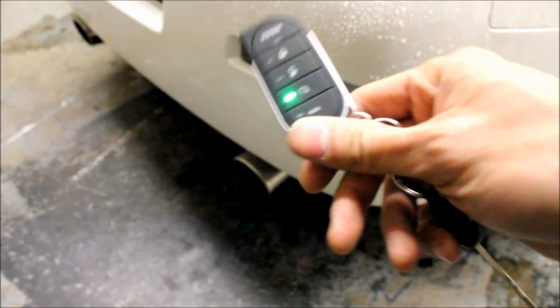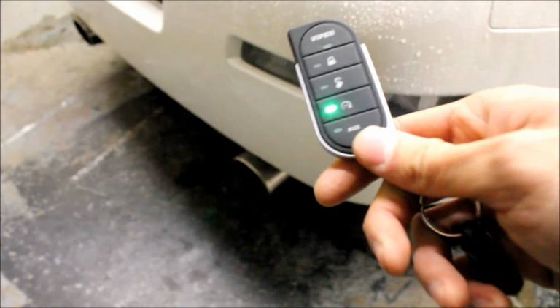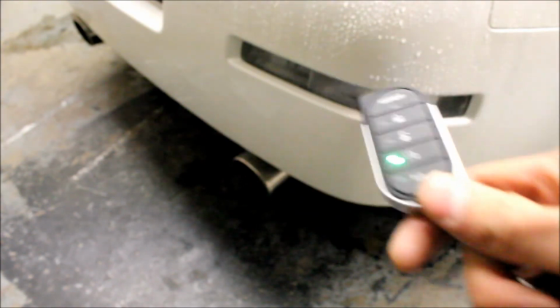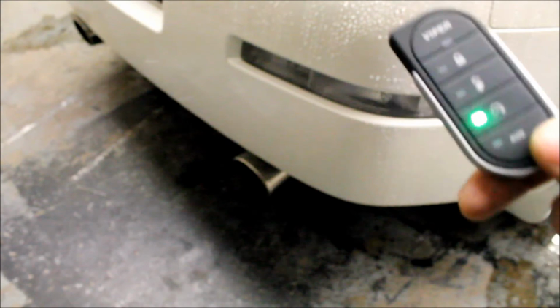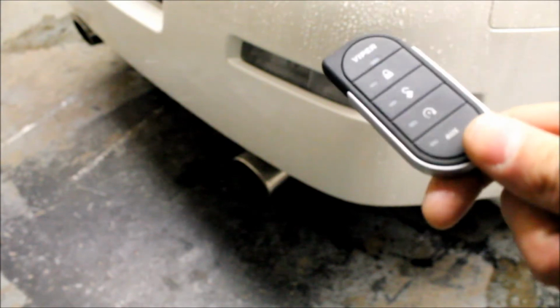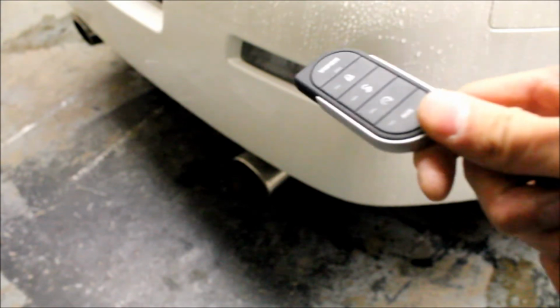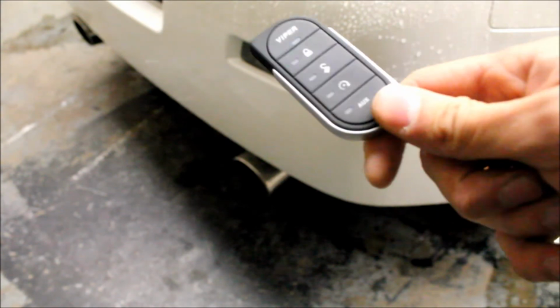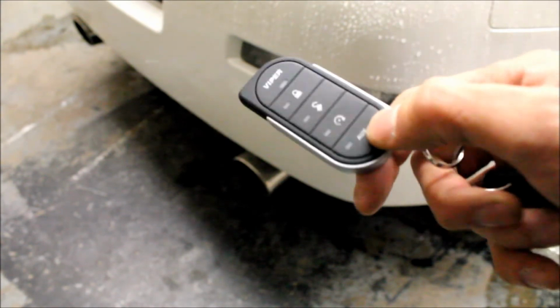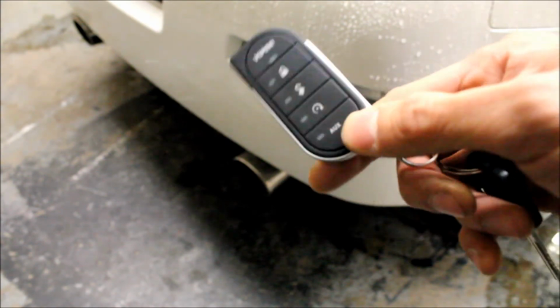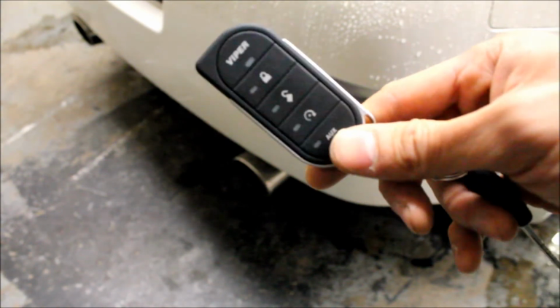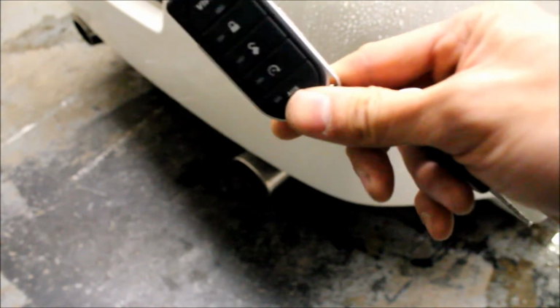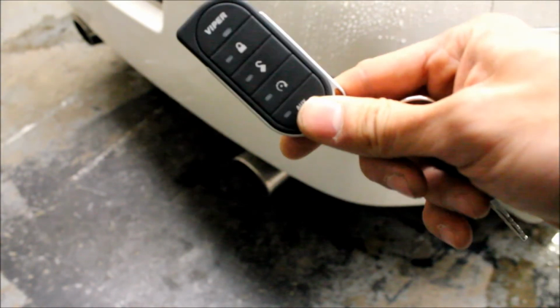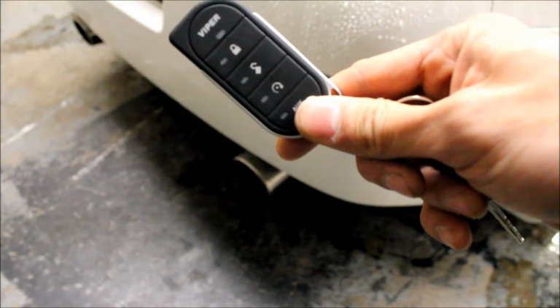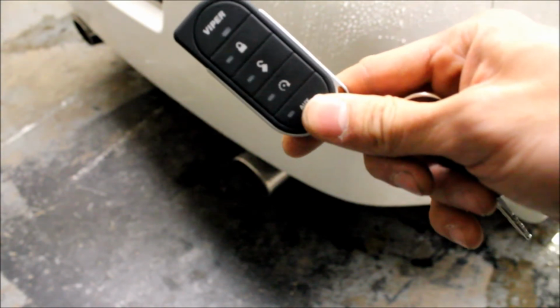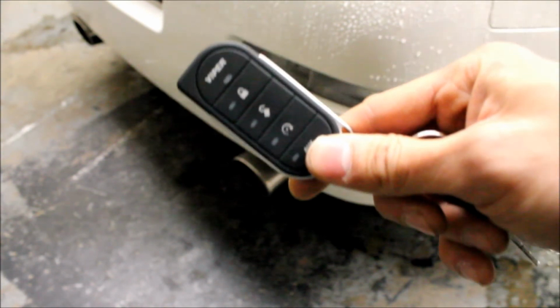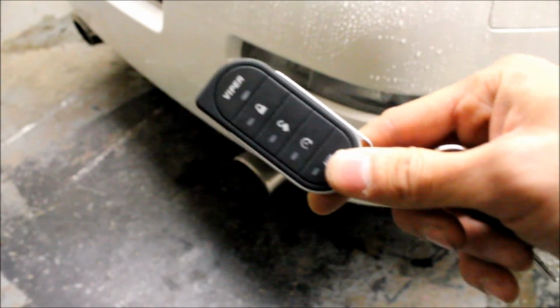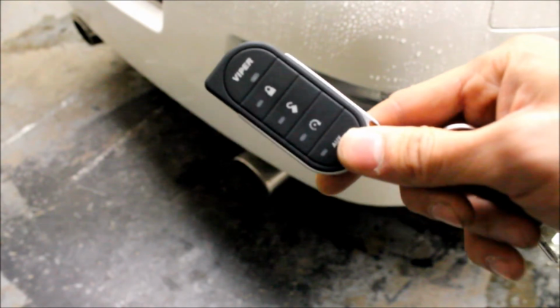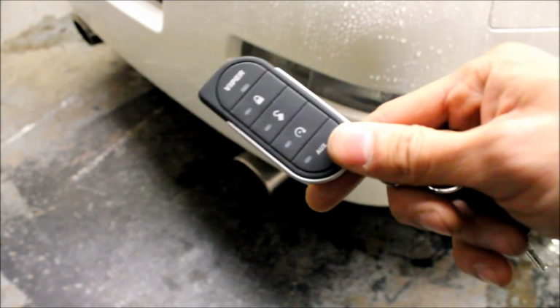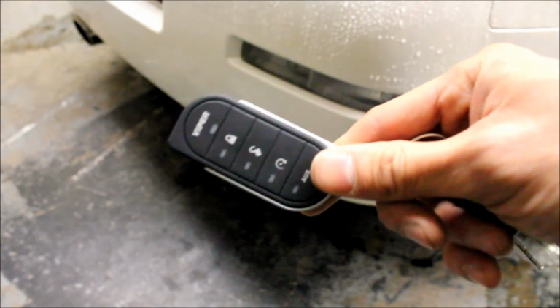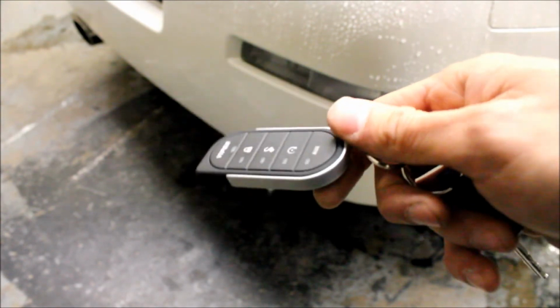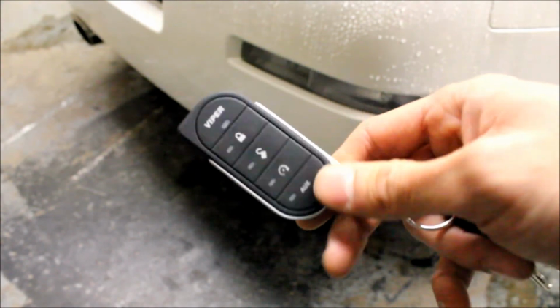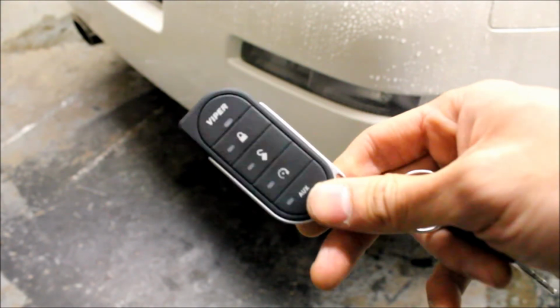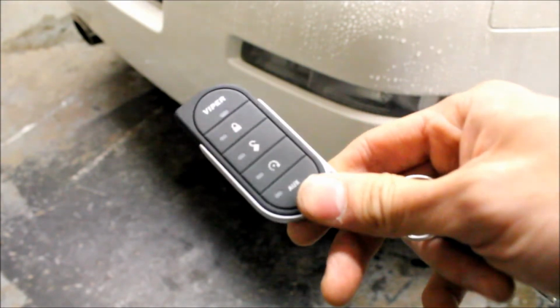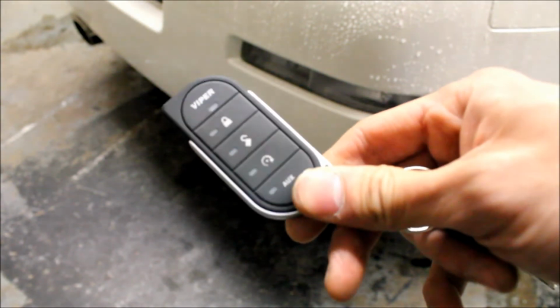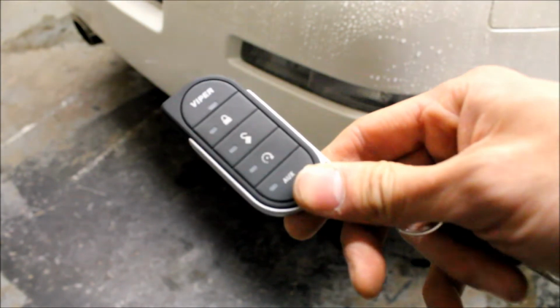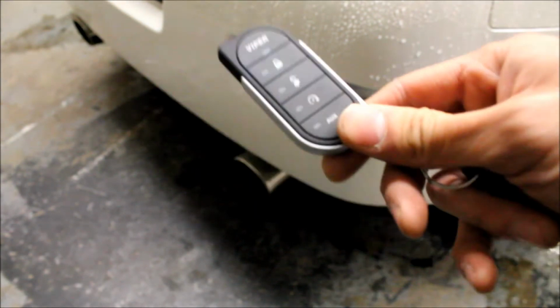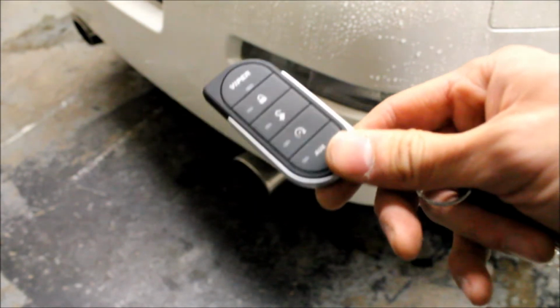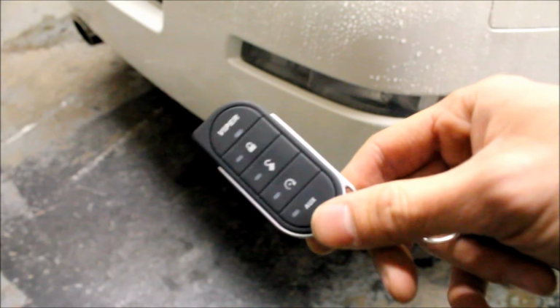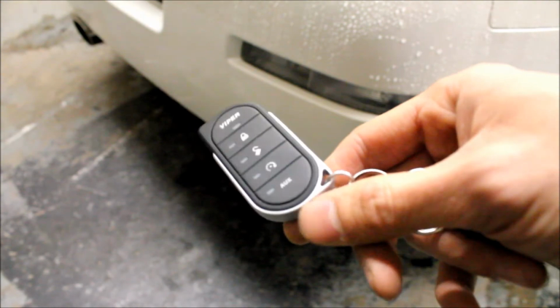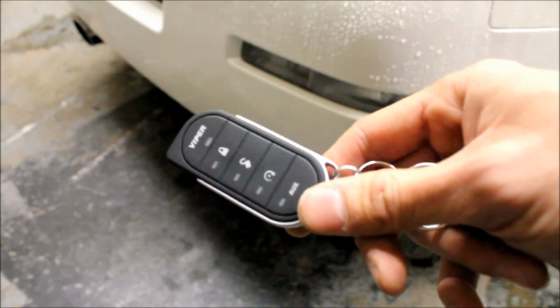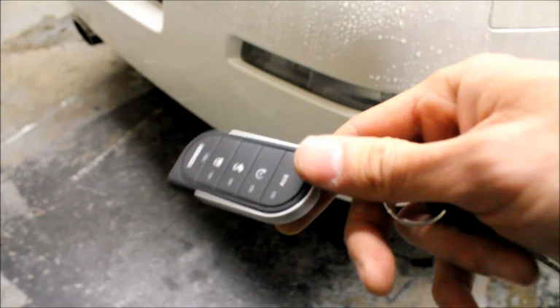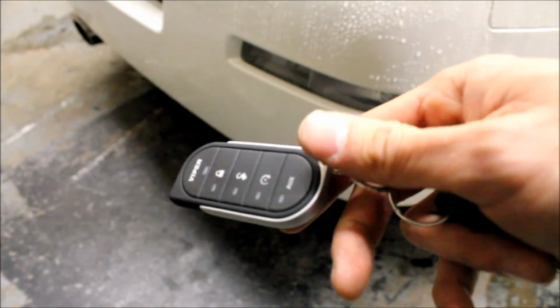I also want to note: if you were to do that reservation mode or that ready mode with the remote with the door open, that puts the vehicle in pit stop mode. What pit stop mode allows you to do is have the vehicle running without the key in the ignition, in case you want to keep the vehicle warm for whatever reason.